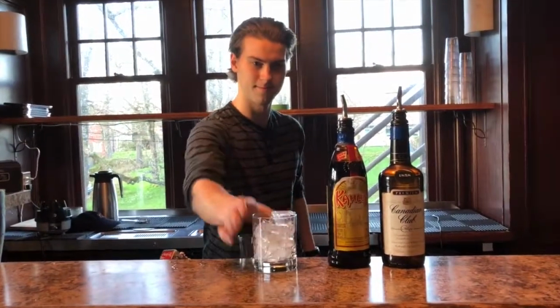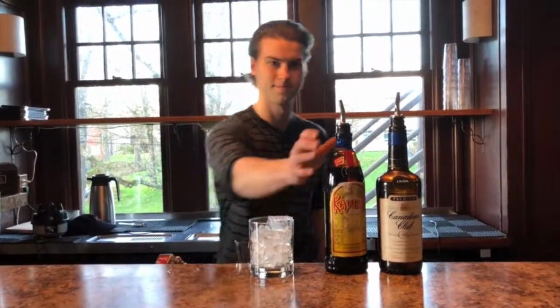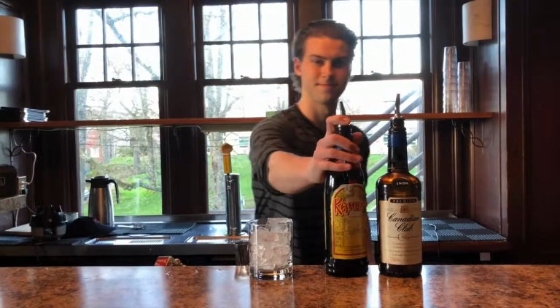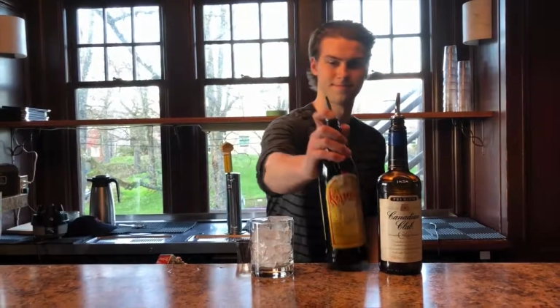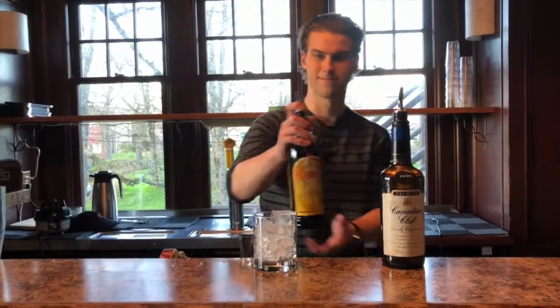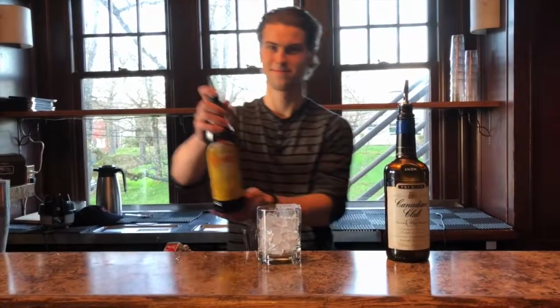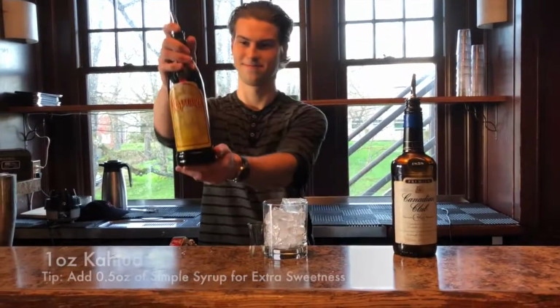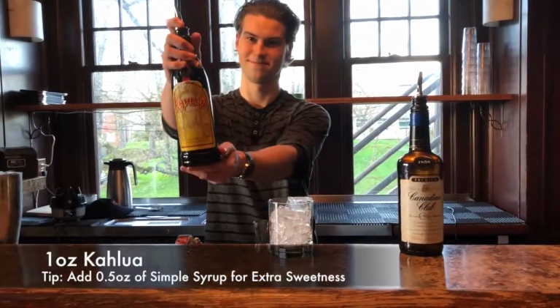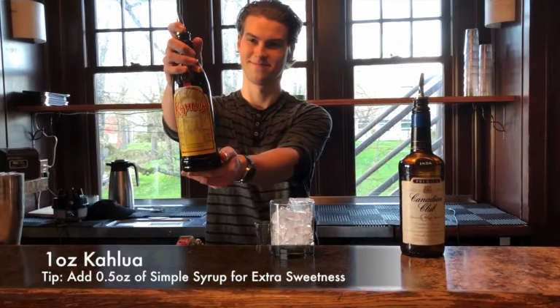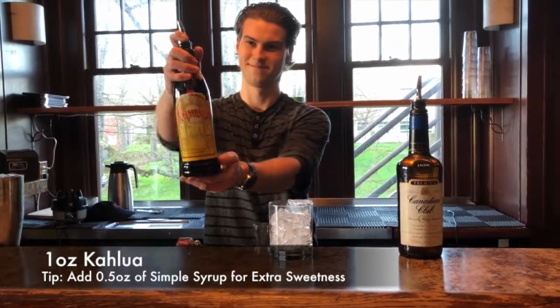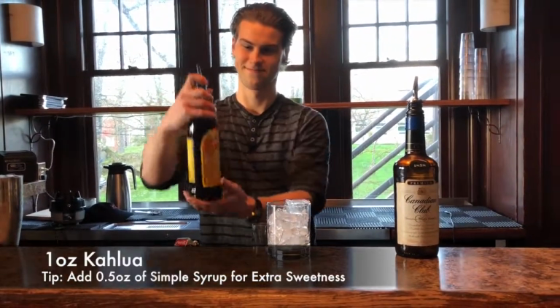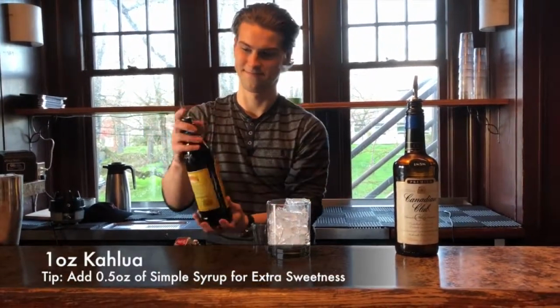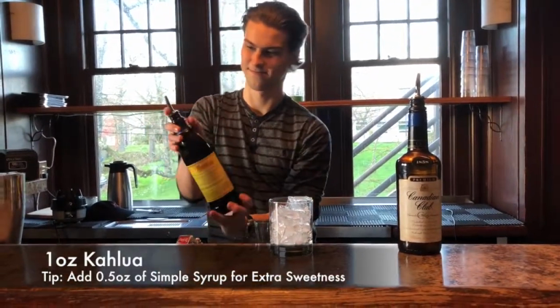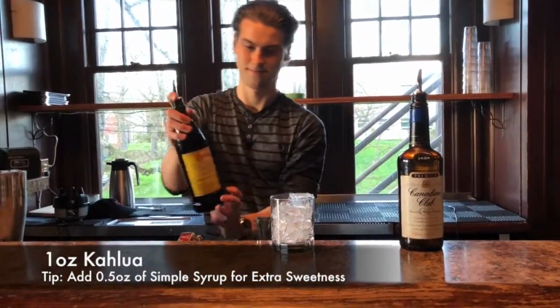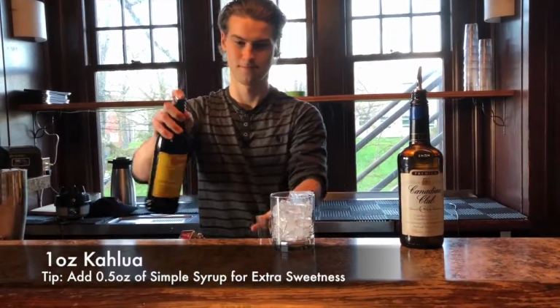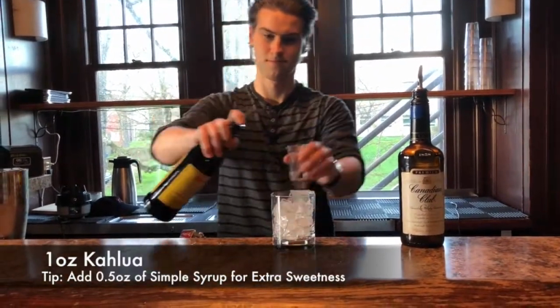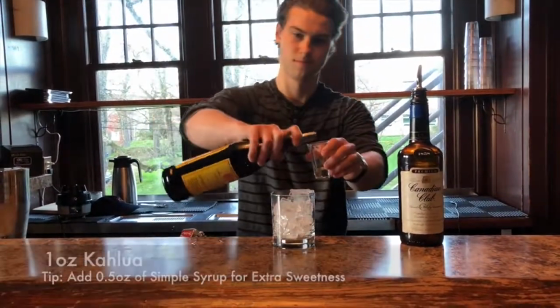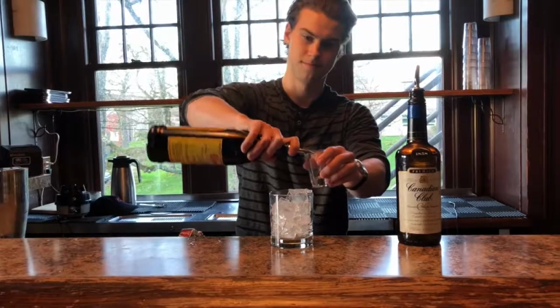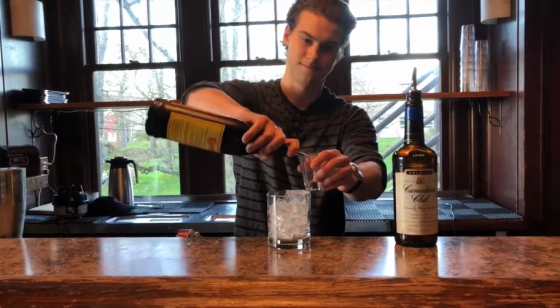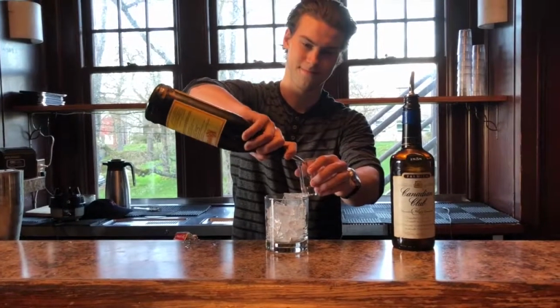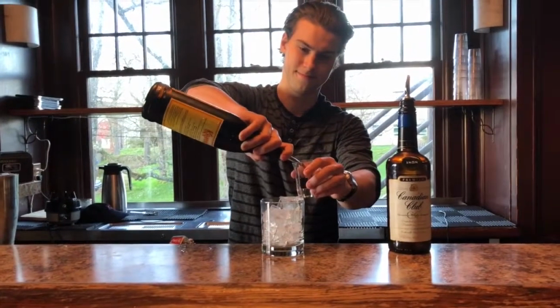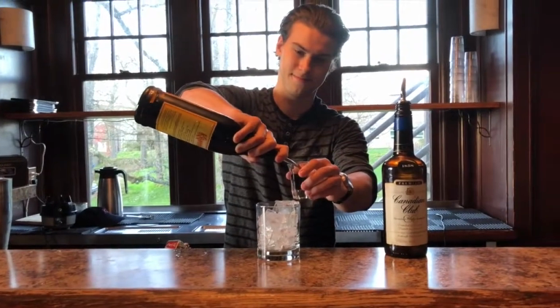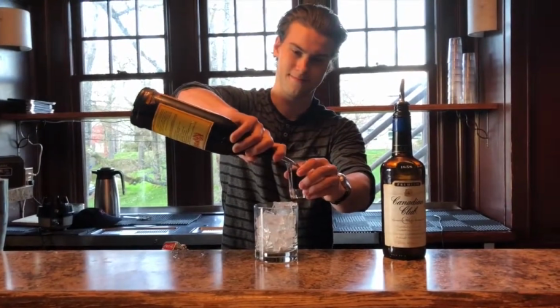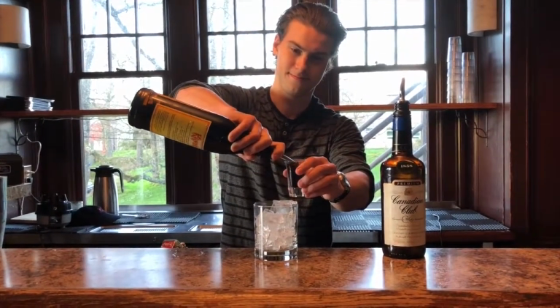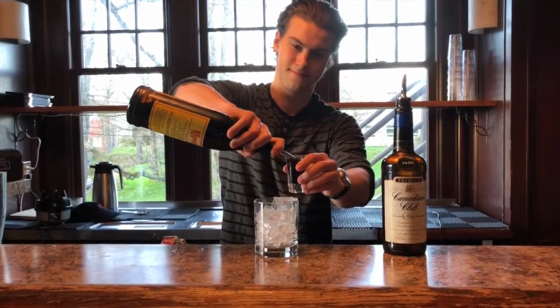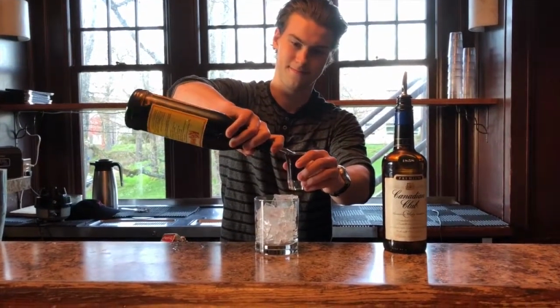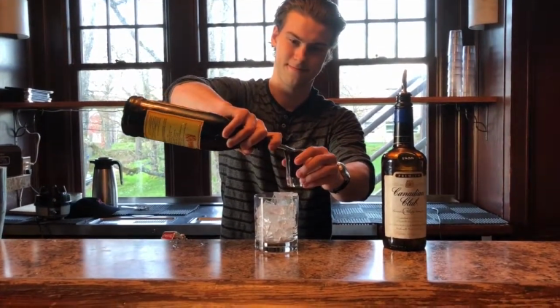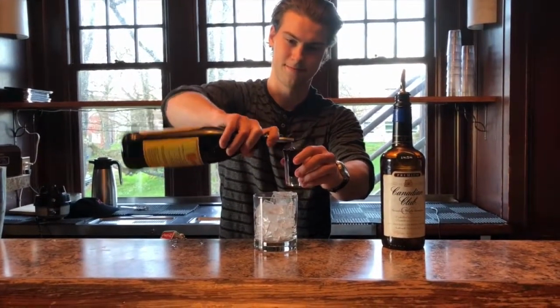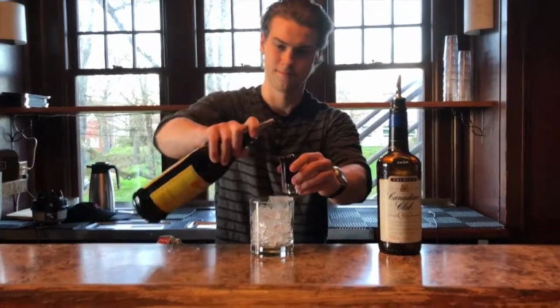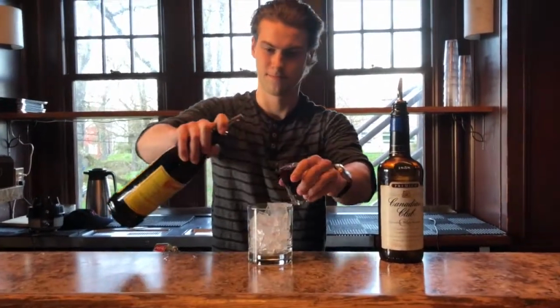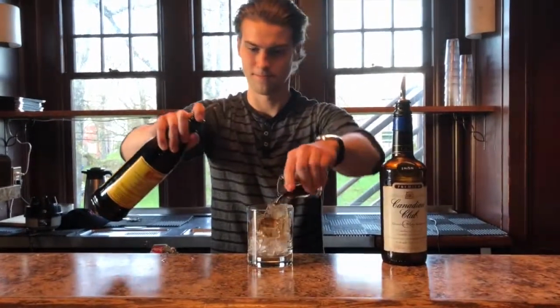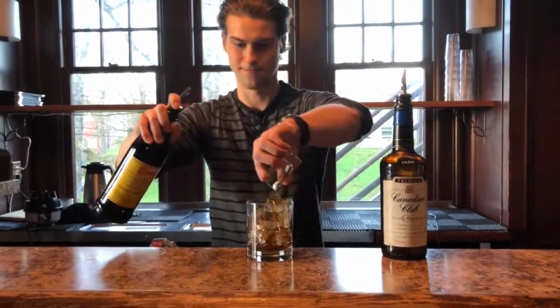Start with a rock glass, fill it with ice, then add one ounce of Kahlua. The Kahlua adds sweetness and helps take the bite out of the whiskey while still preserving the cocktail's black color.